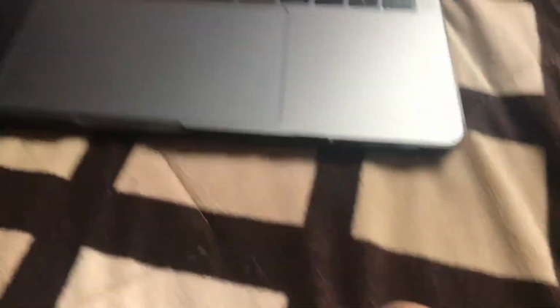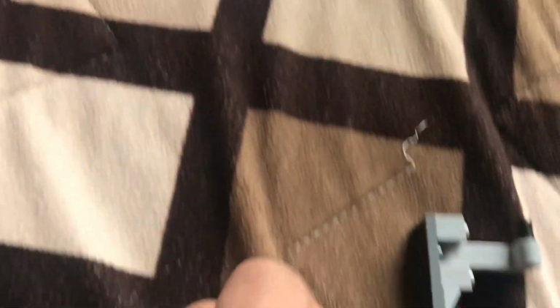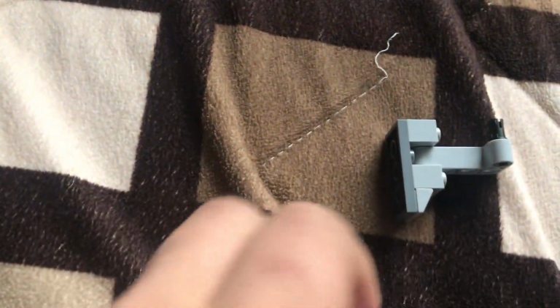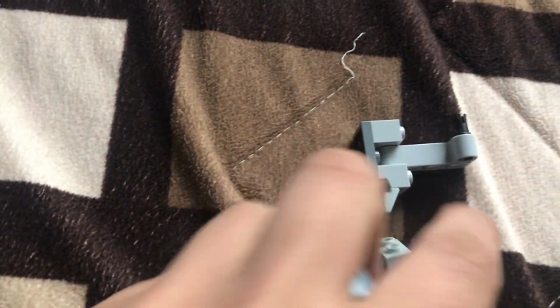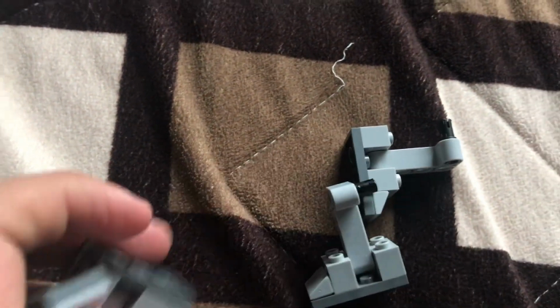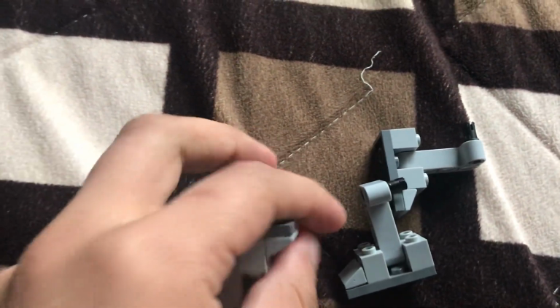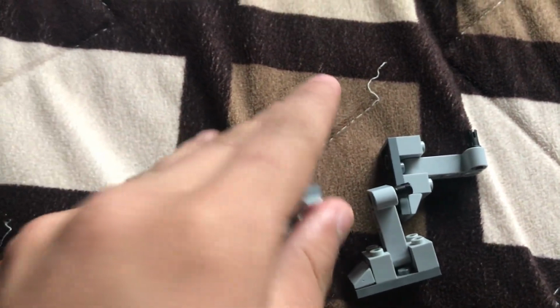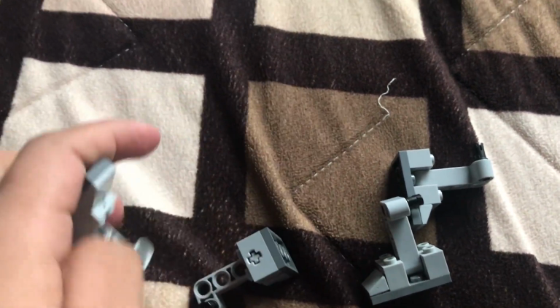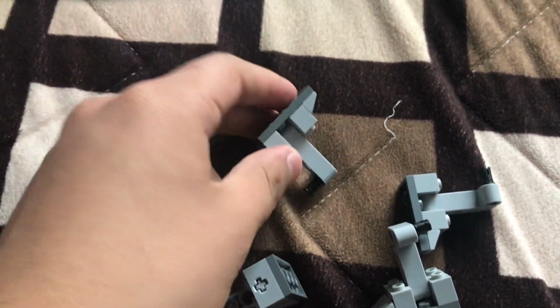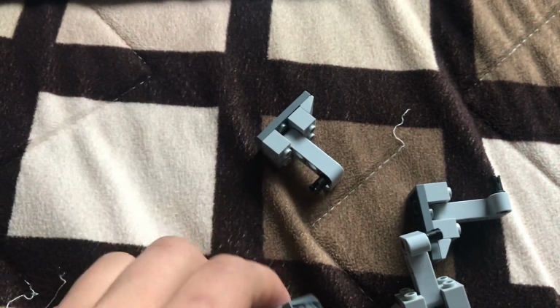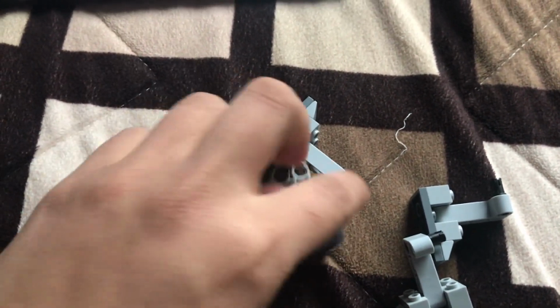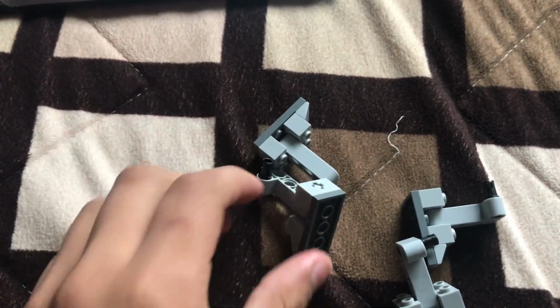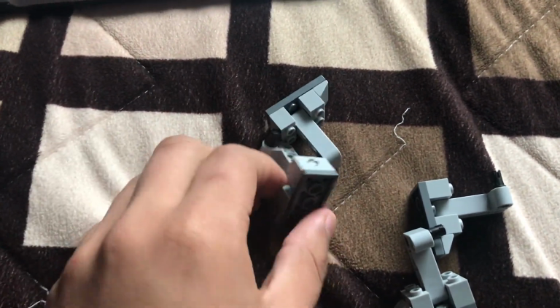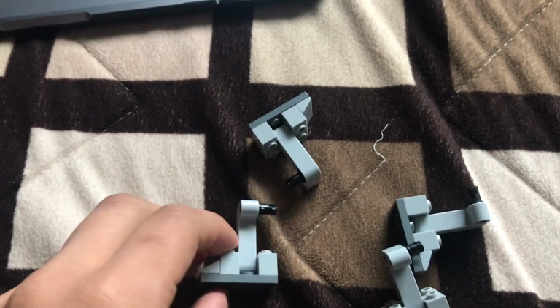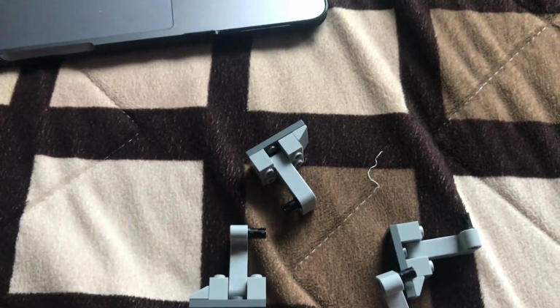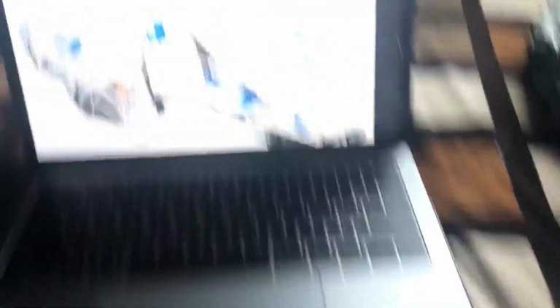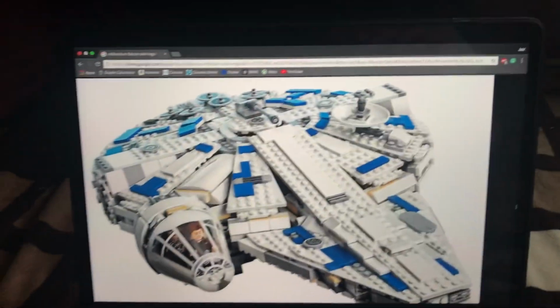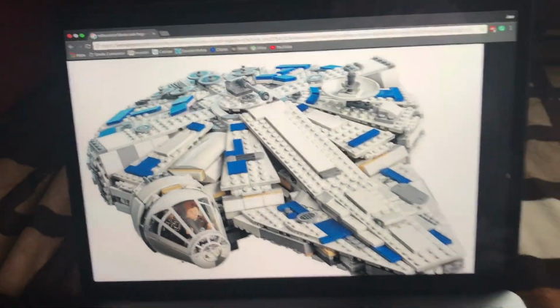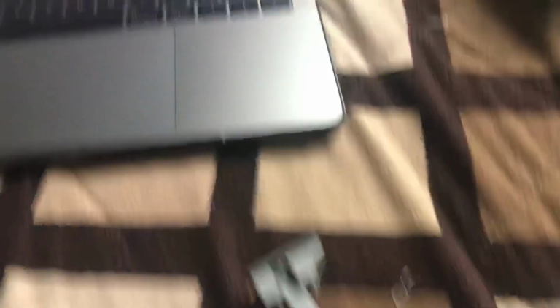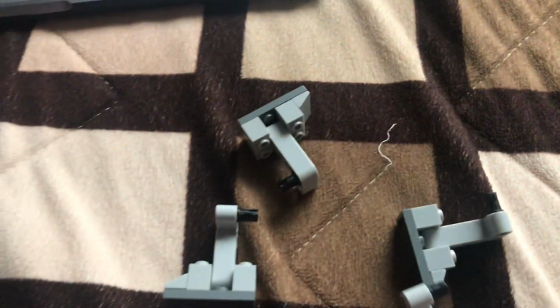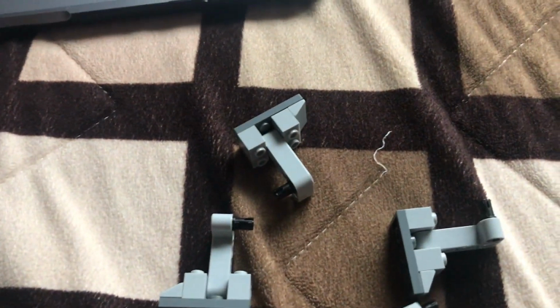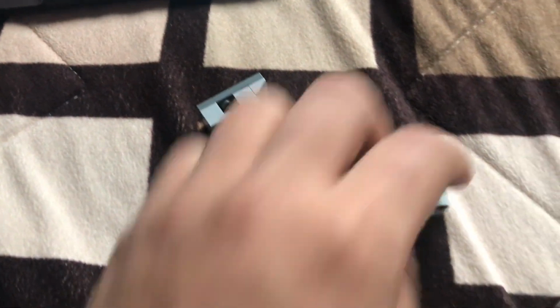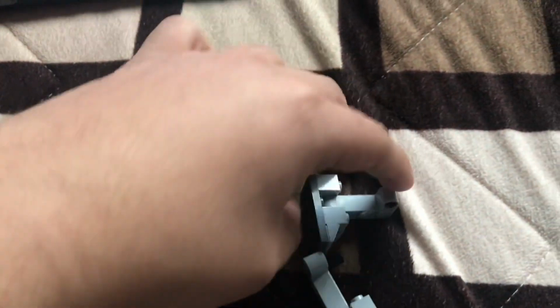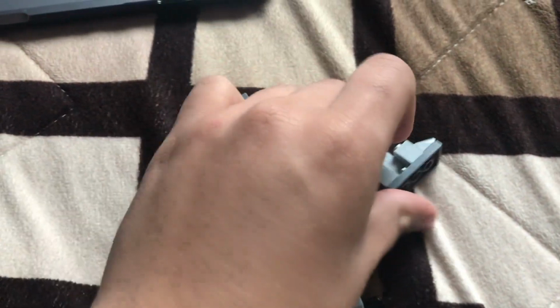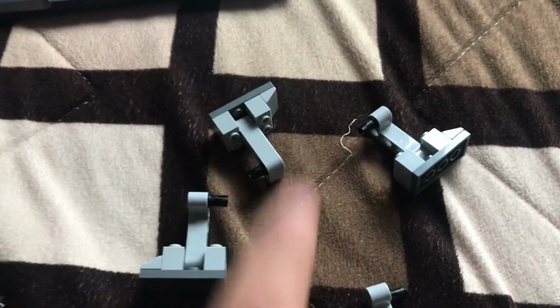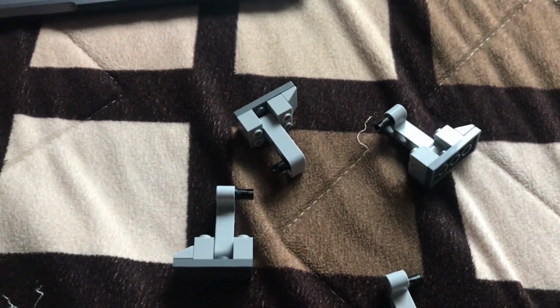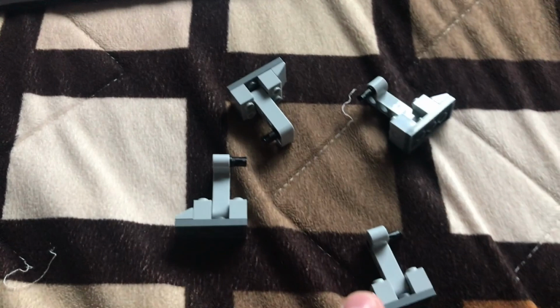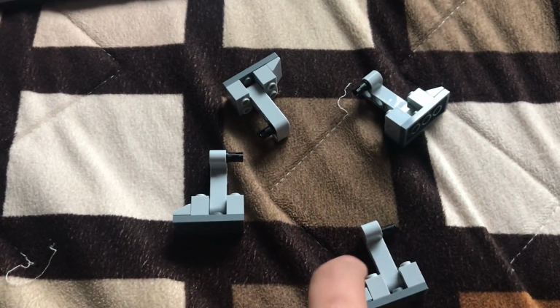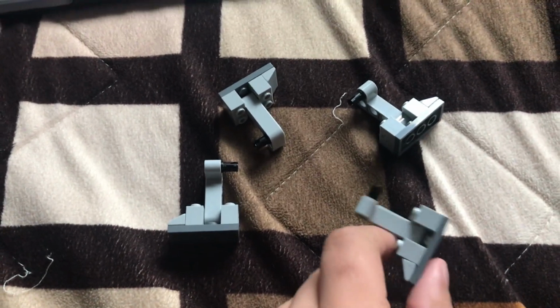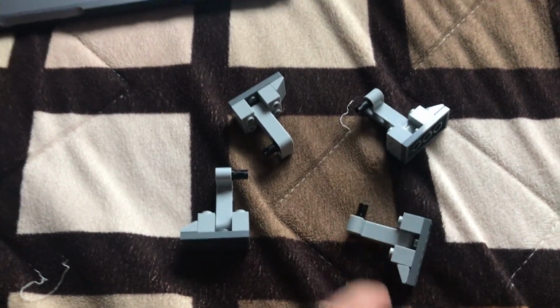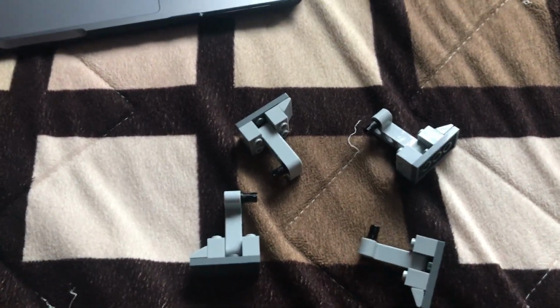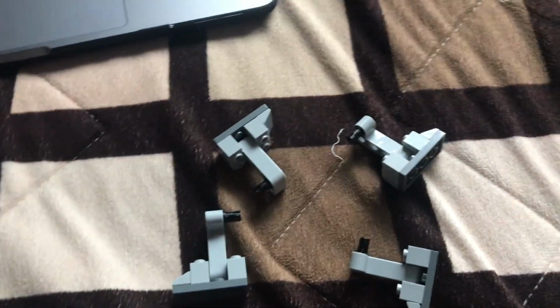First, you might want to remove these landing pads underneath your Falcon because they are actually necessary for this look. Specifically, remove these four landing pads.